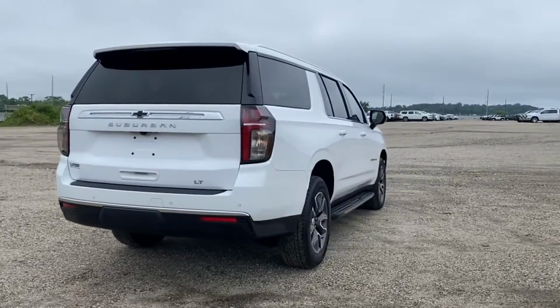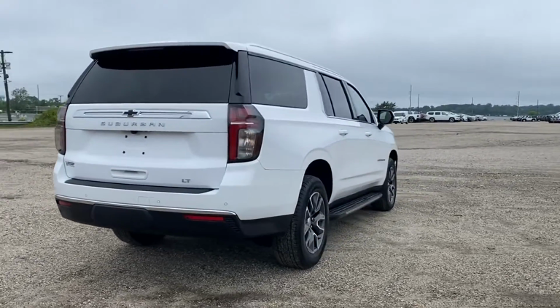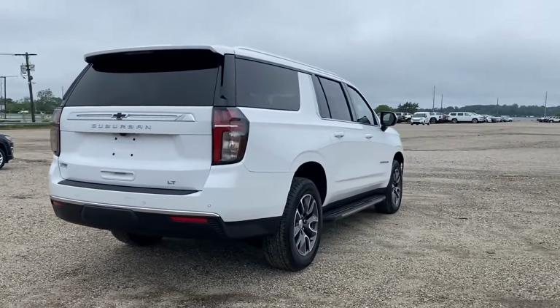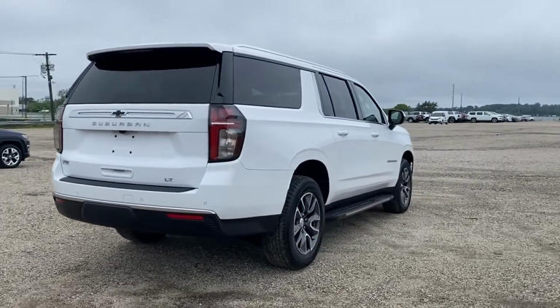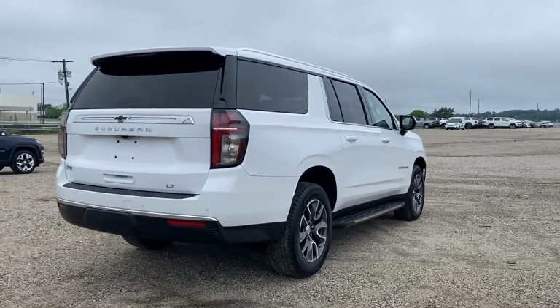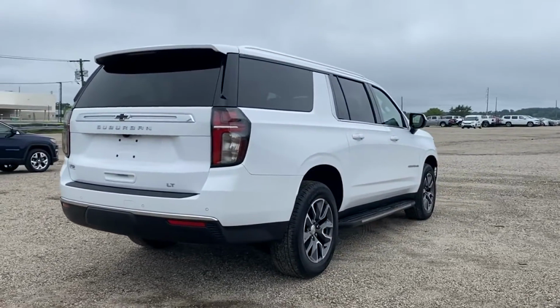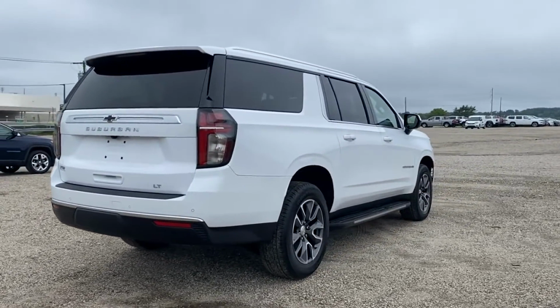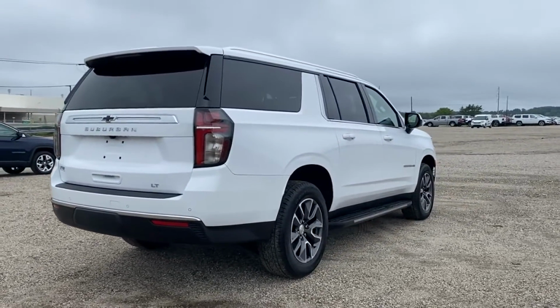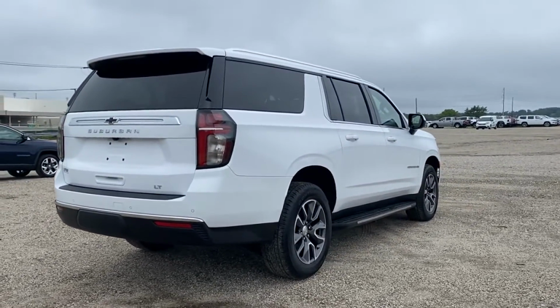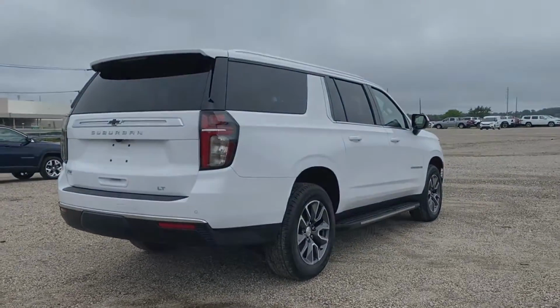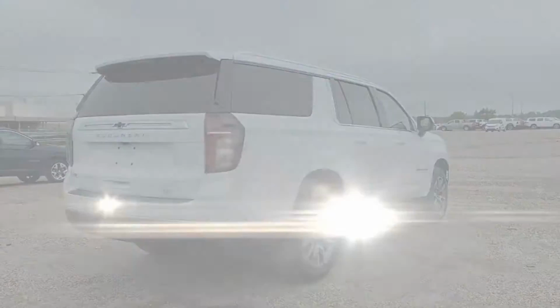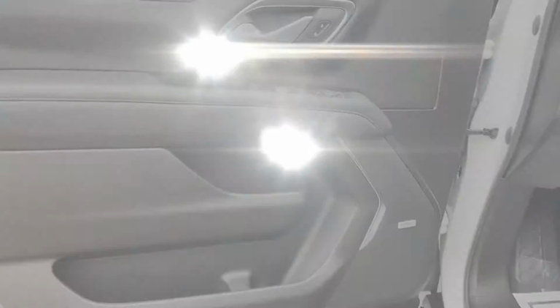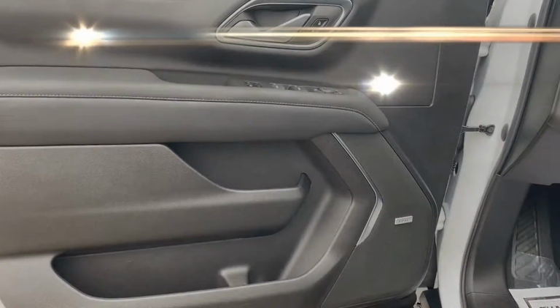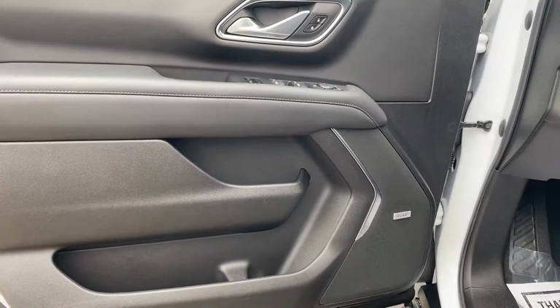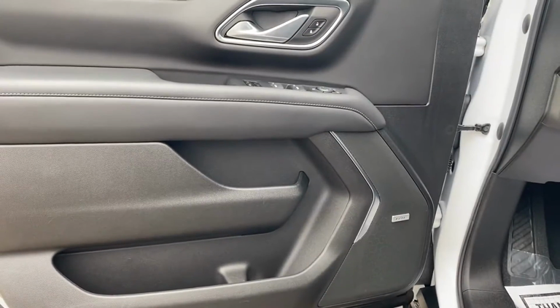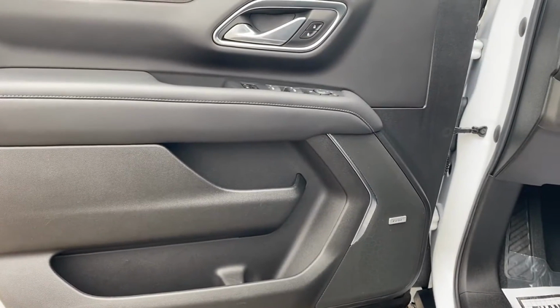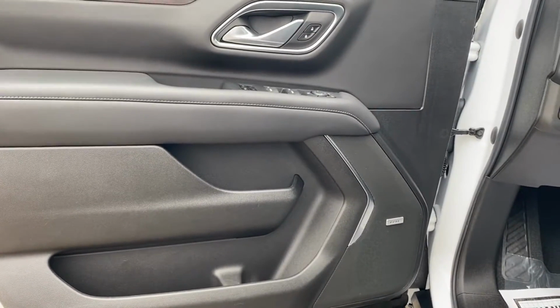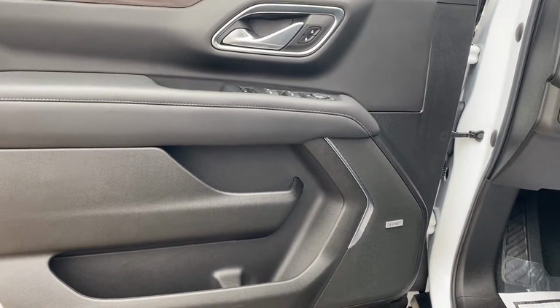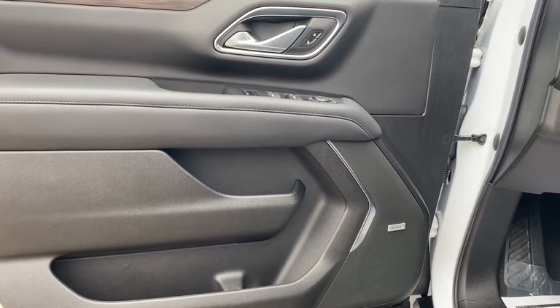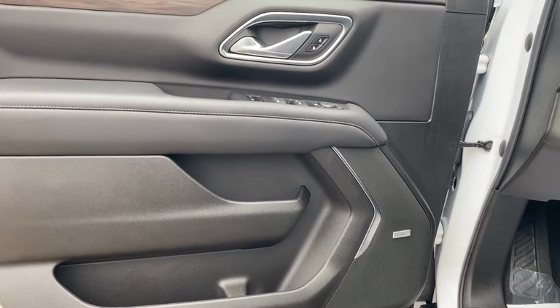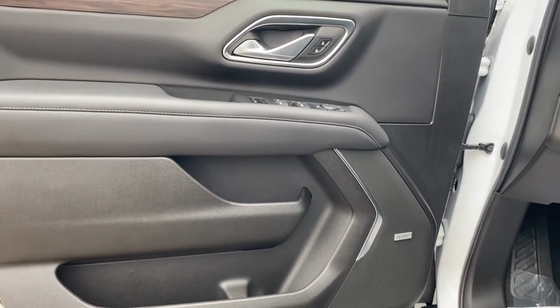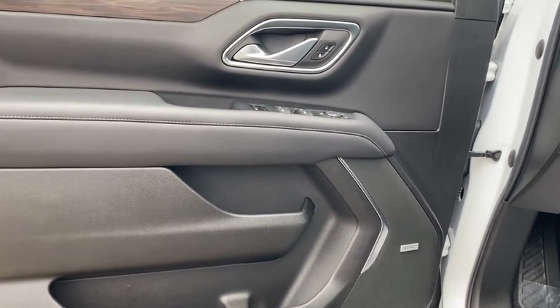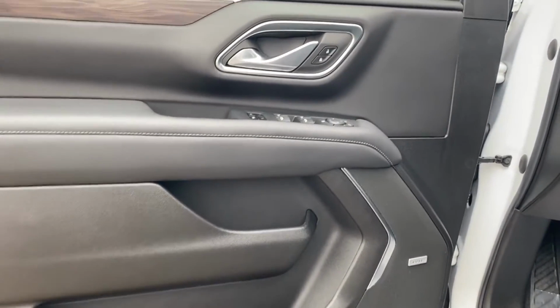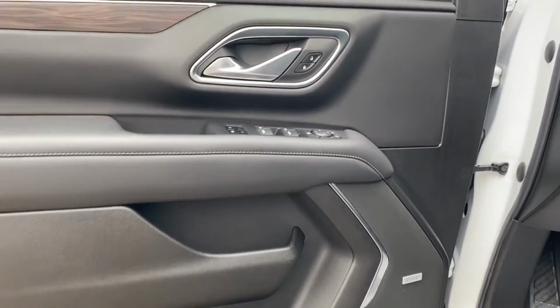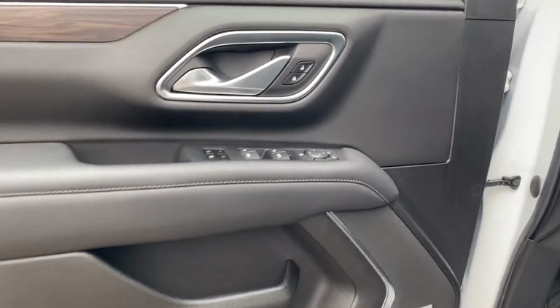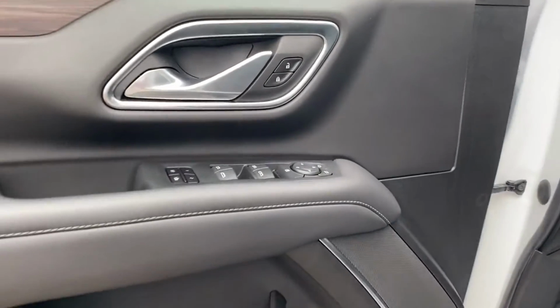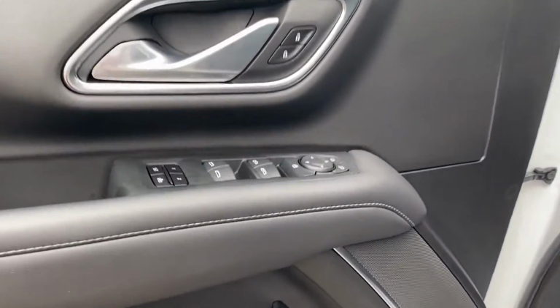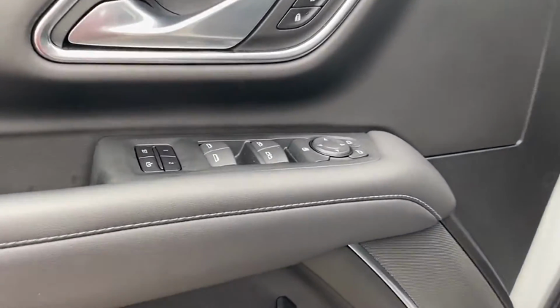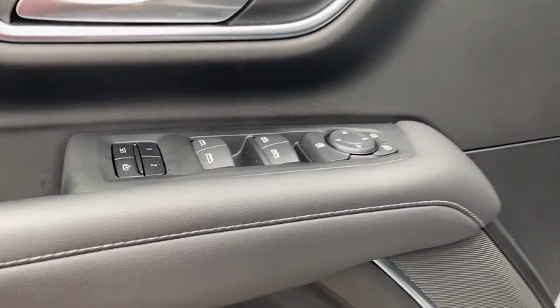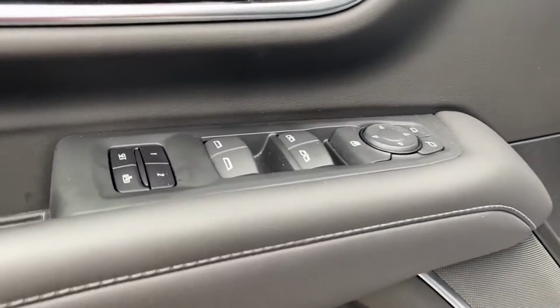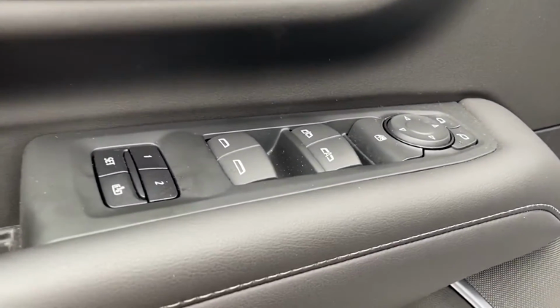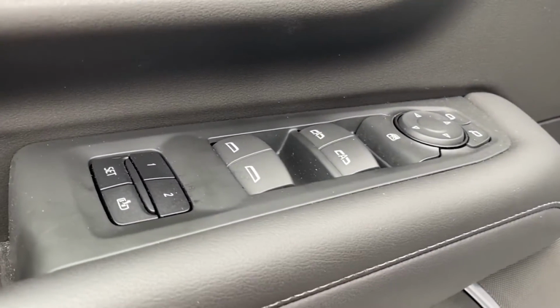Additional features include multi-zone air conditioning, four-wheel drive, parking aid sensor, third-row seating, and heated side view mirrors. Visit our dealership soon and start driving today.